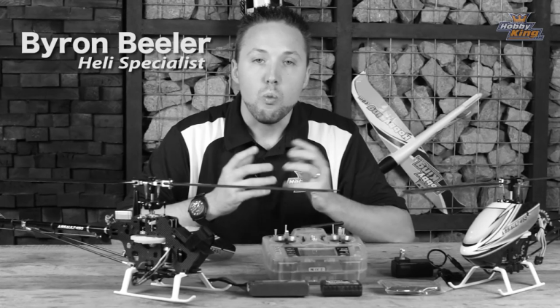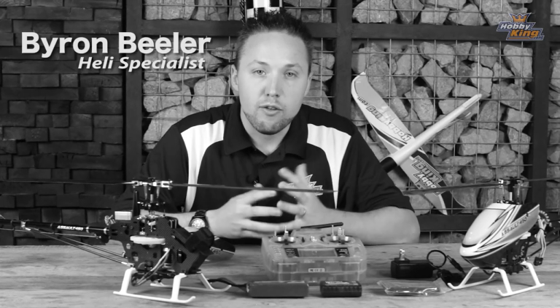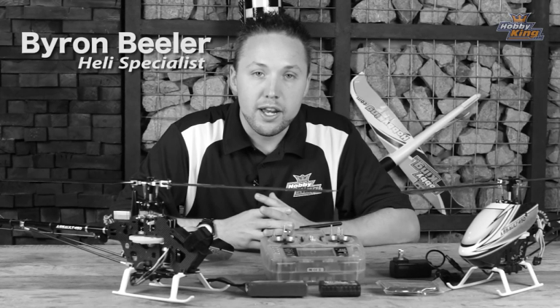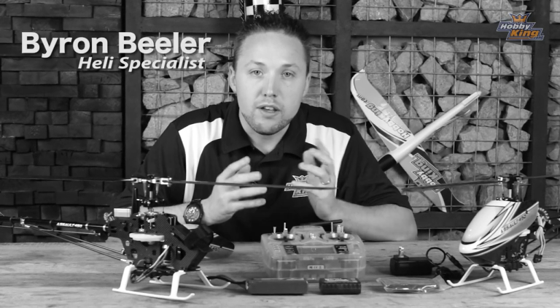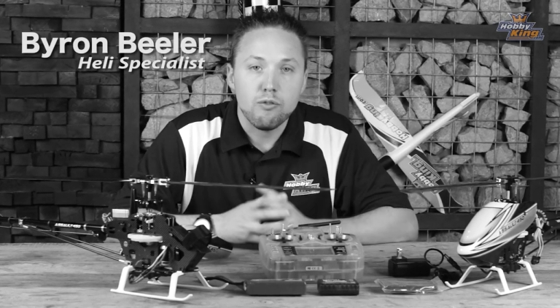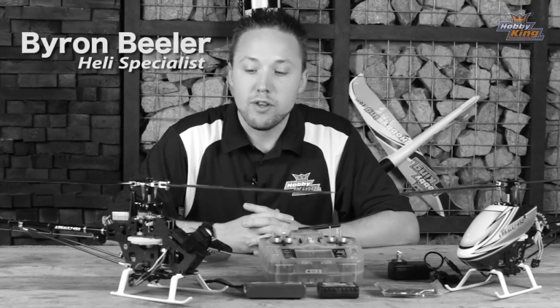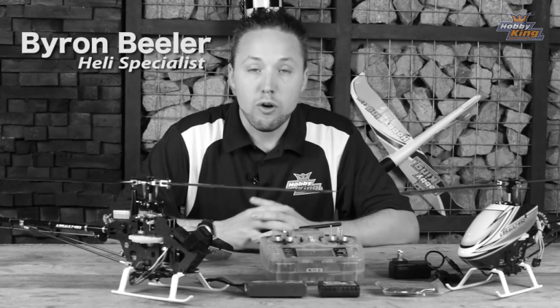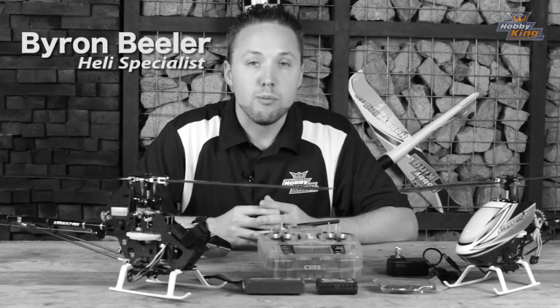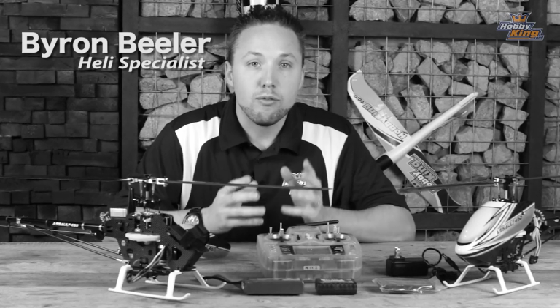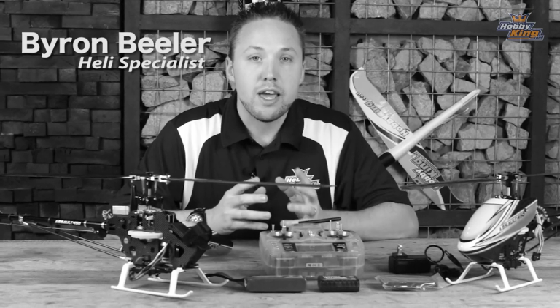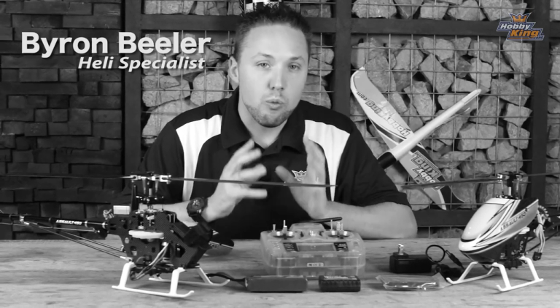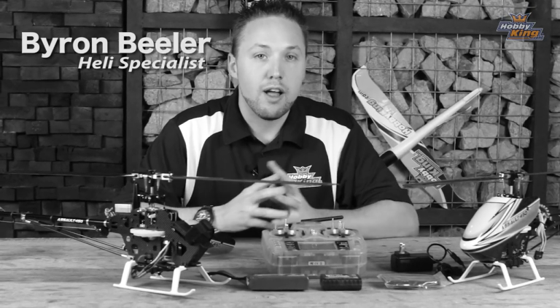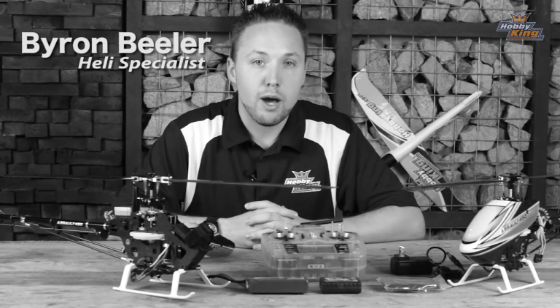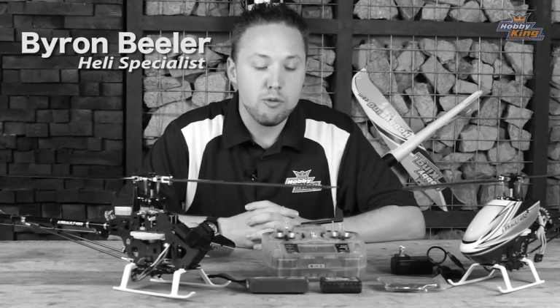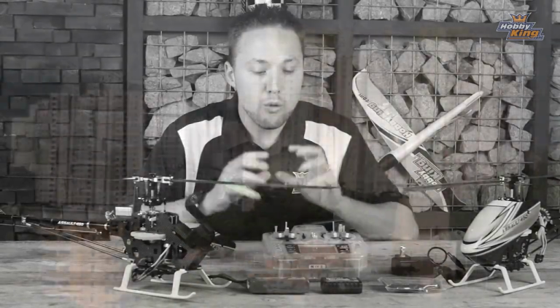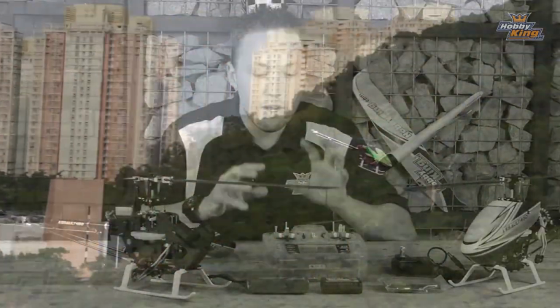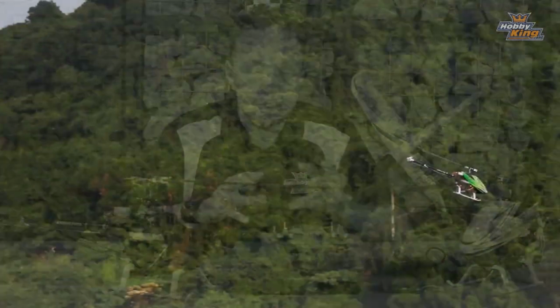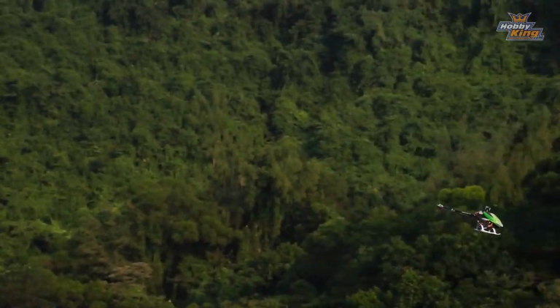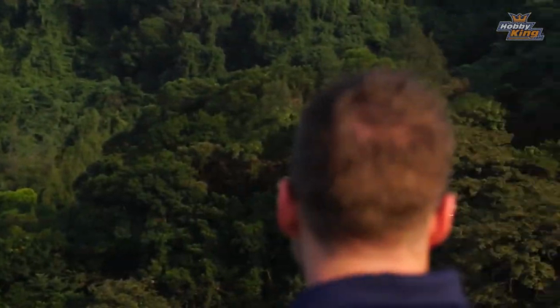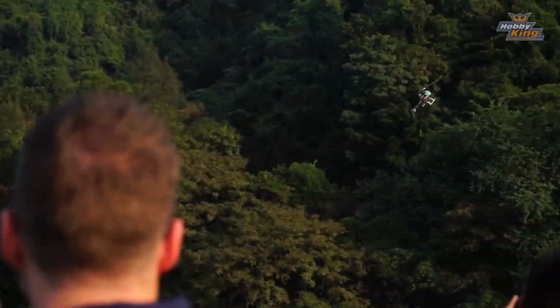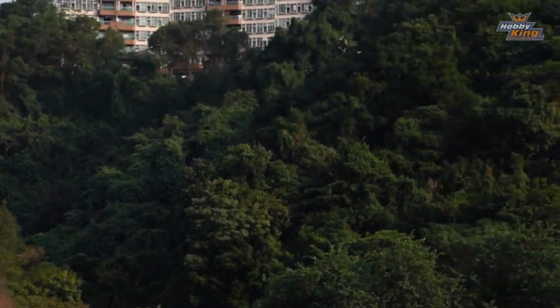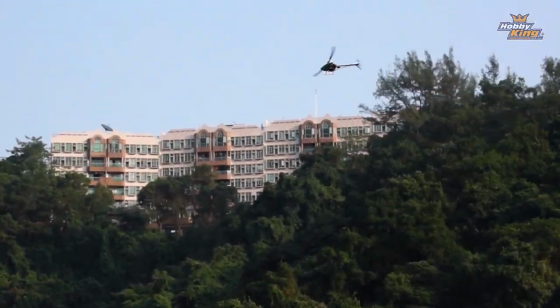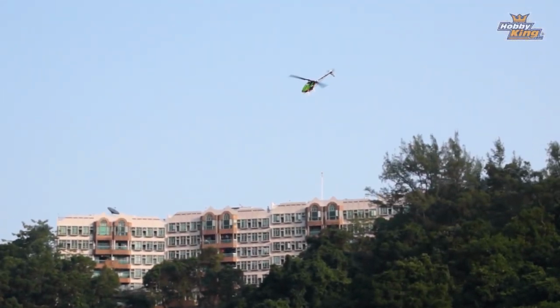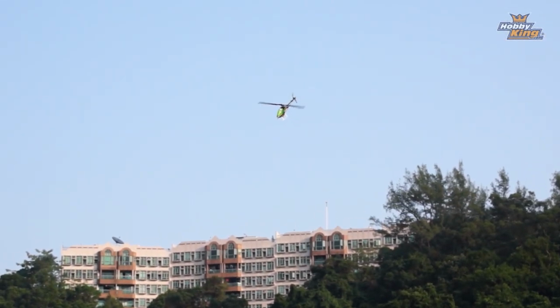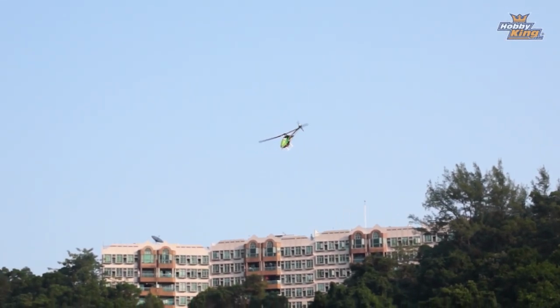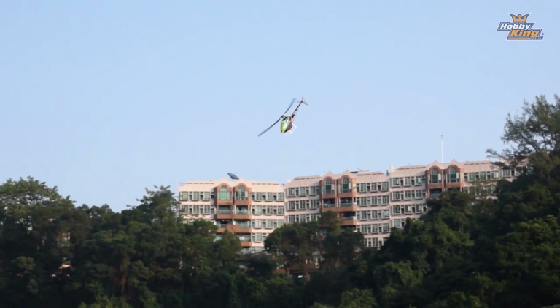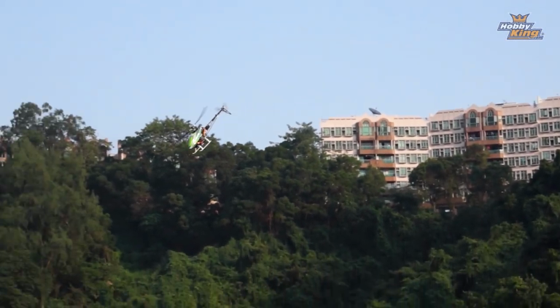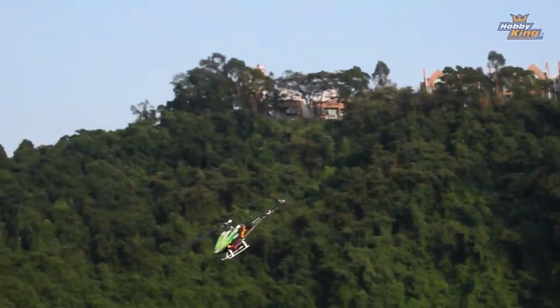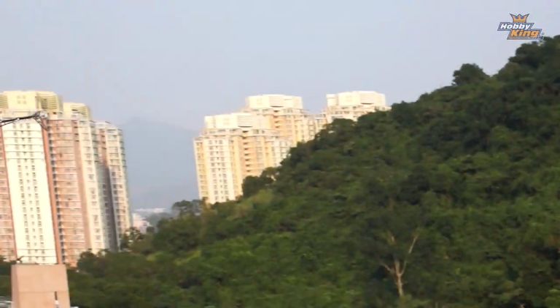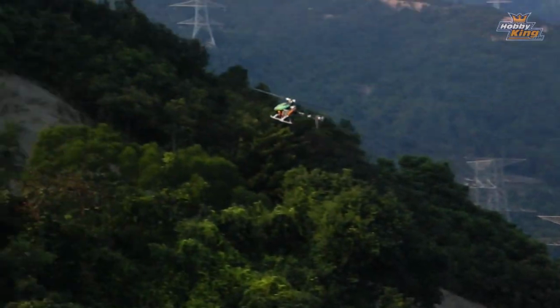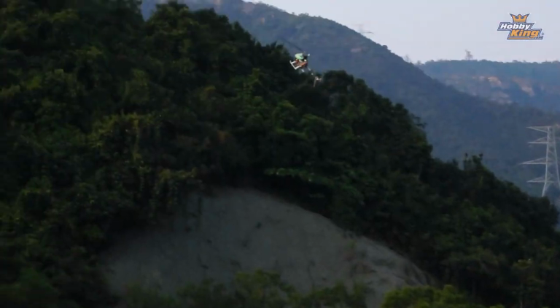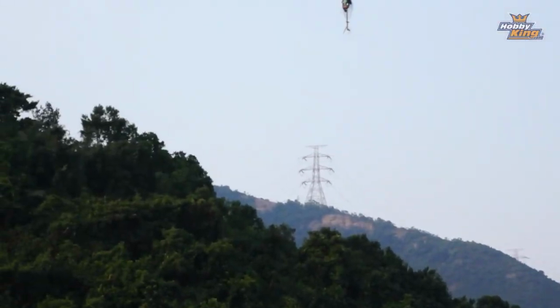We set out from the beginning with the Assault 450 to offer our customers everything a ready-to-fly helicopter should be in one simple and easy package. What this is is a ready-to-fly flybarless helicopter.